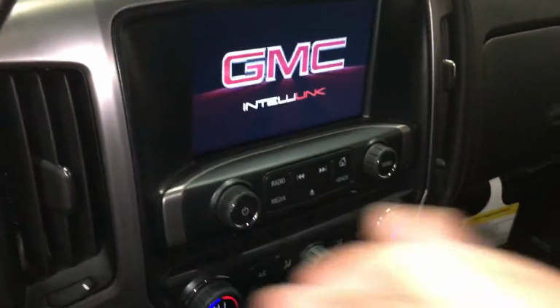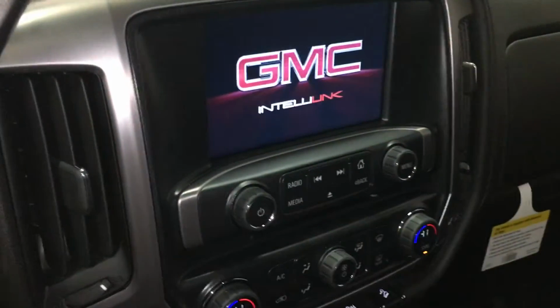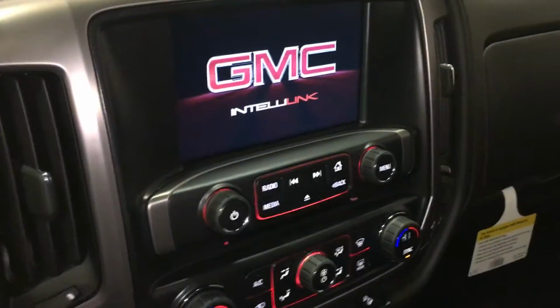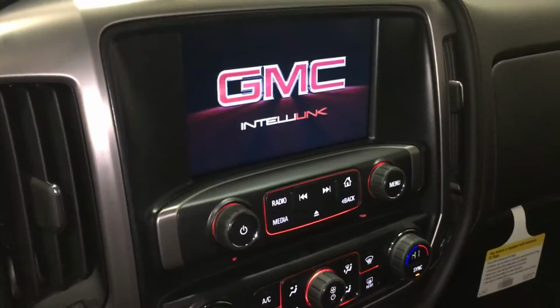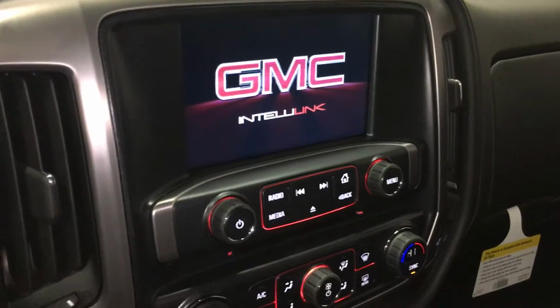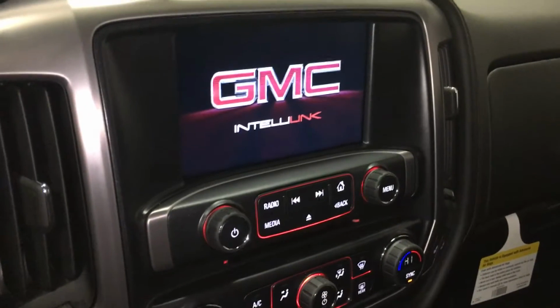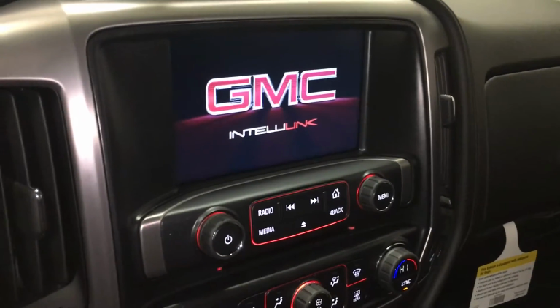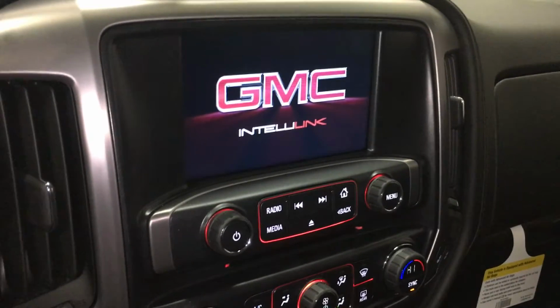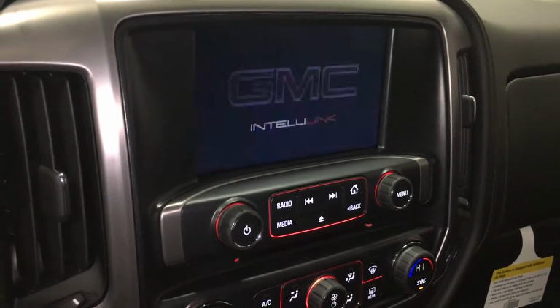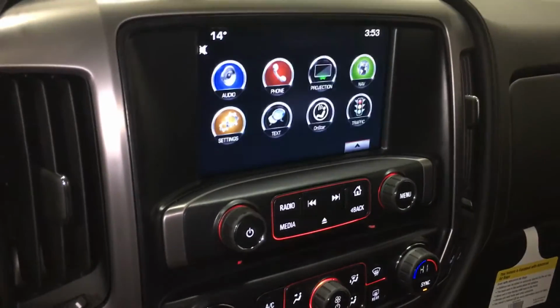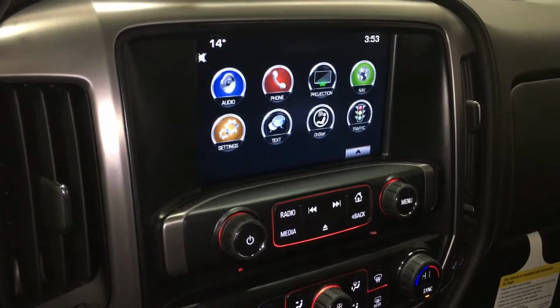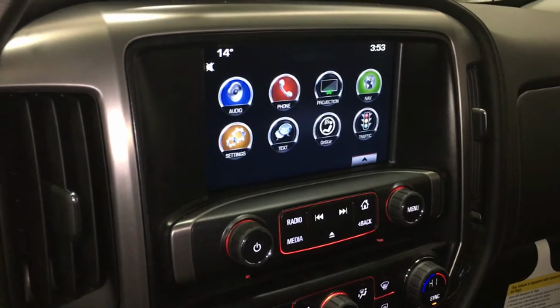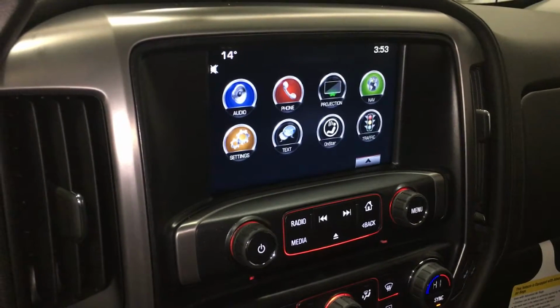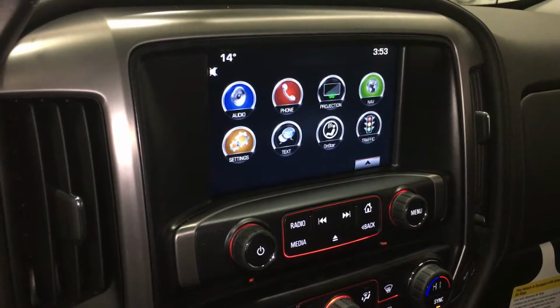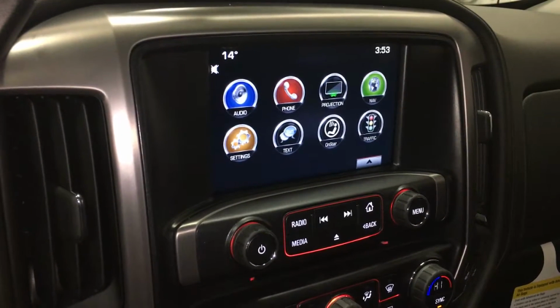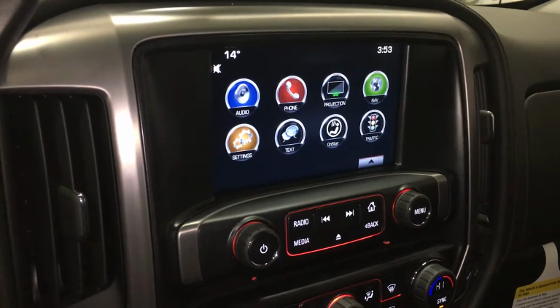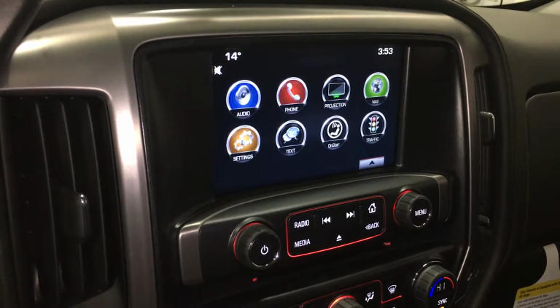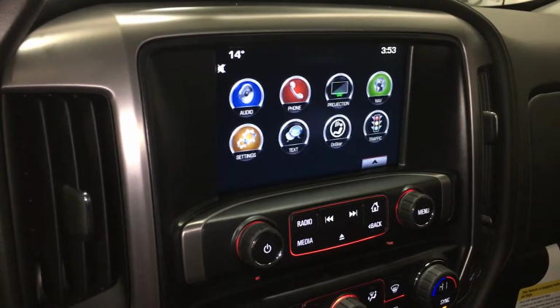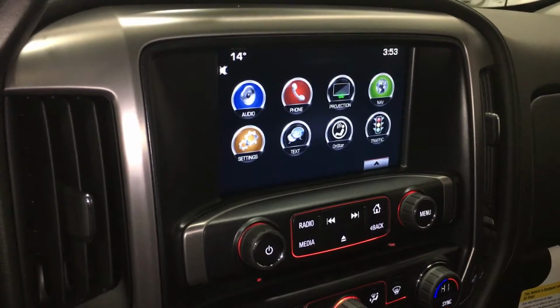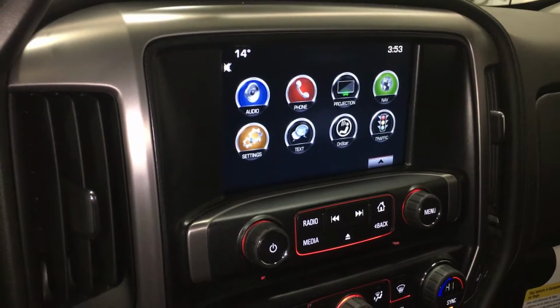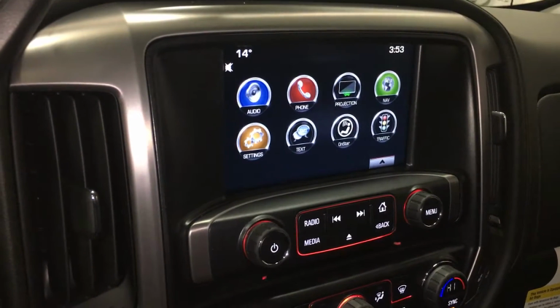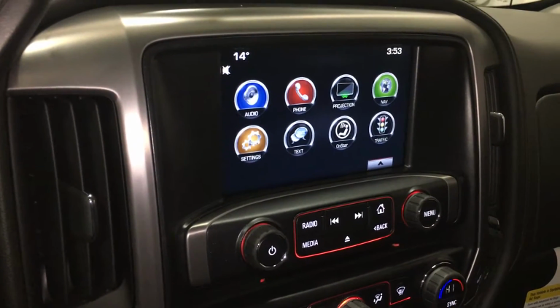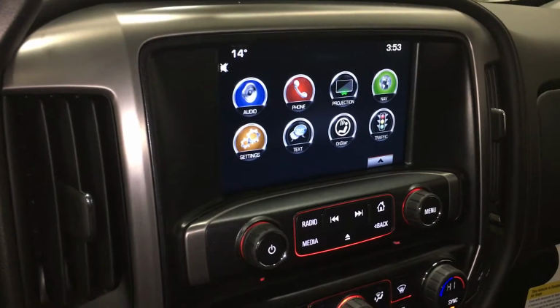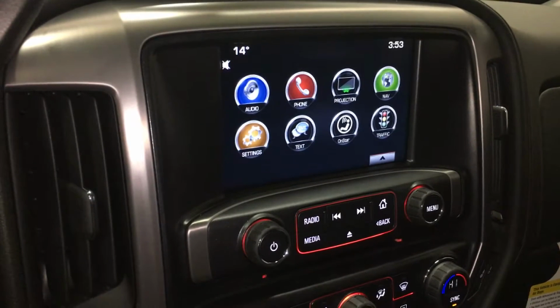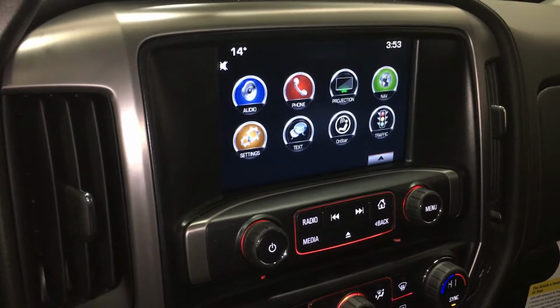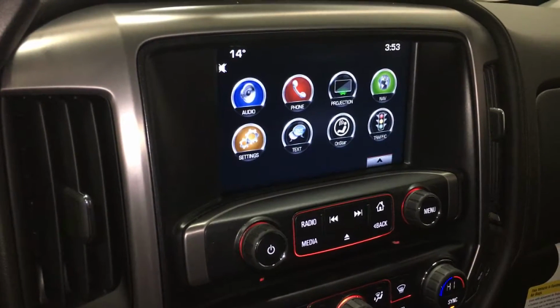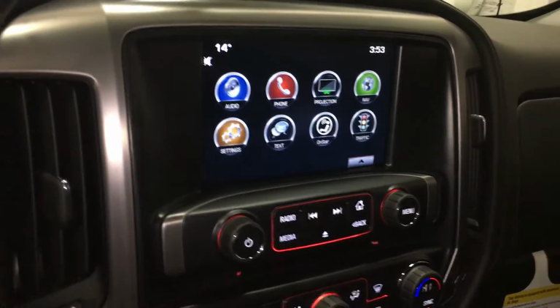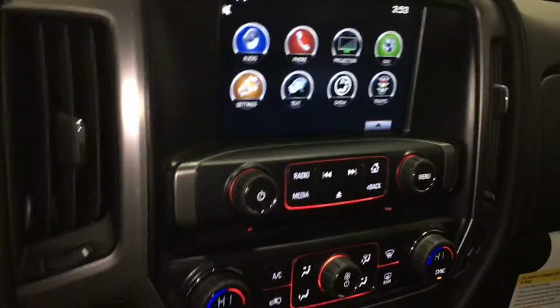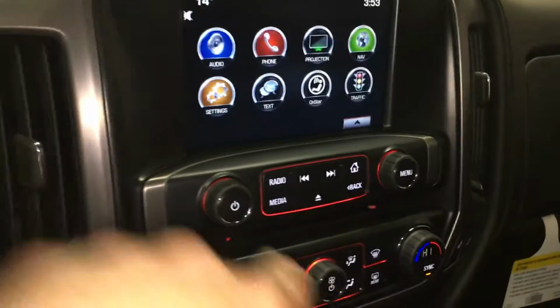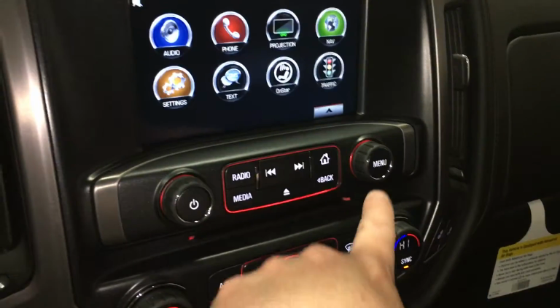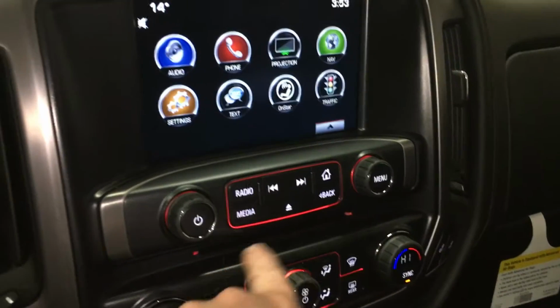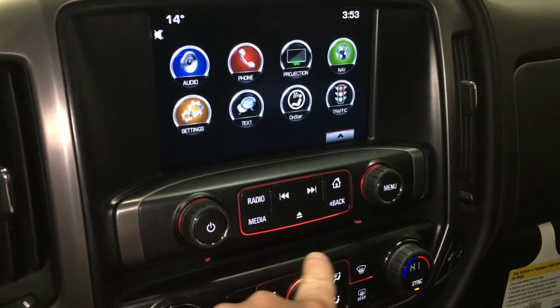The truck is connected with GMC and MyLink. This vehicle does support Apple CarPlay. You have the time, temperature, audio, phone, projection — which is amazing — navigation, settings, texting, your regular OnStar features, and traffic. There is also a slot here for CDs.